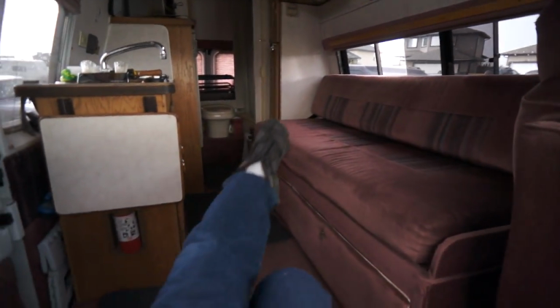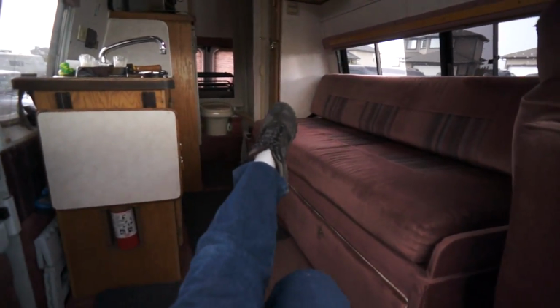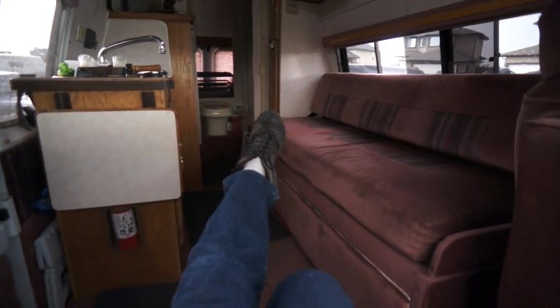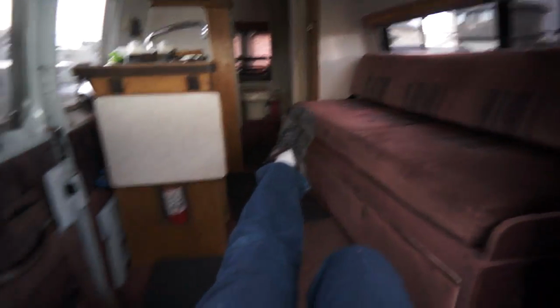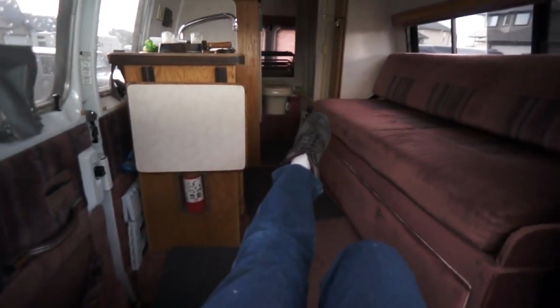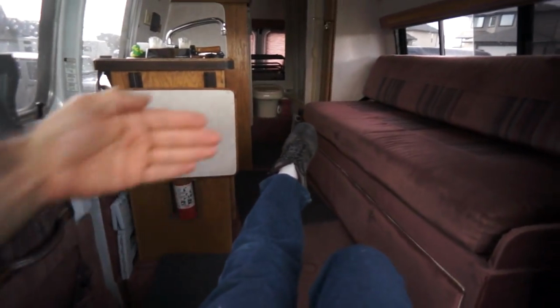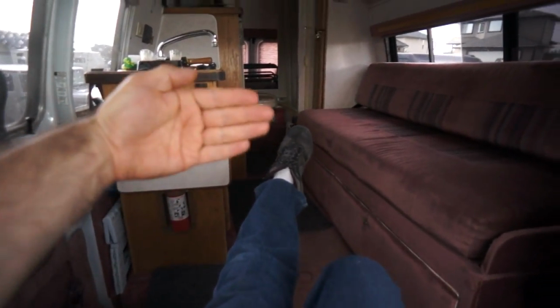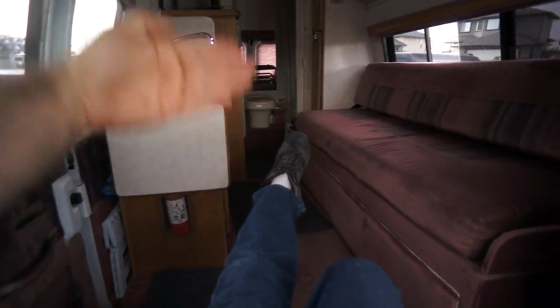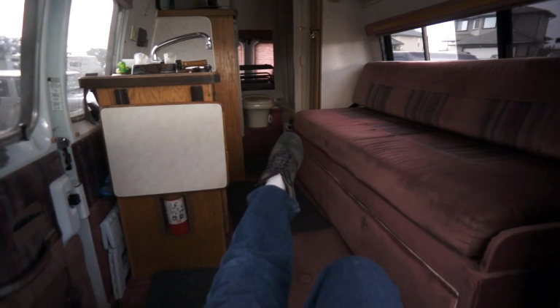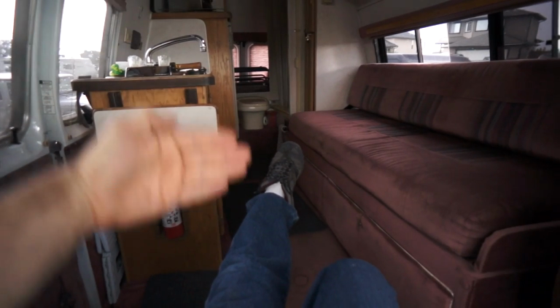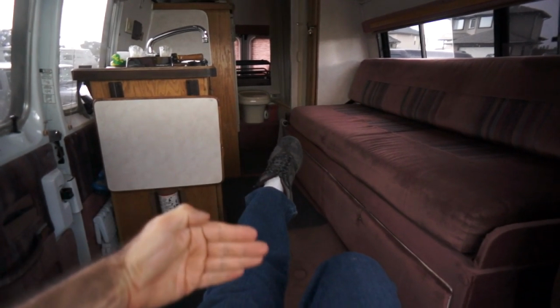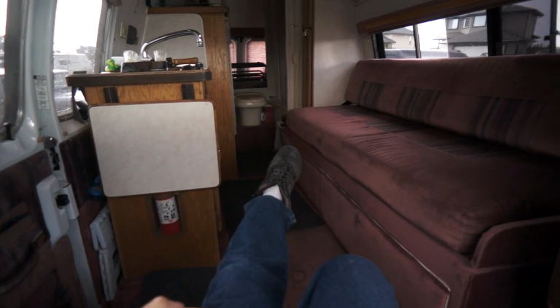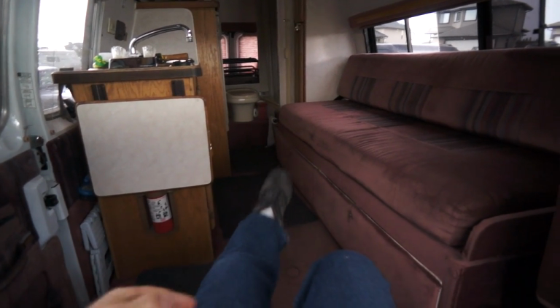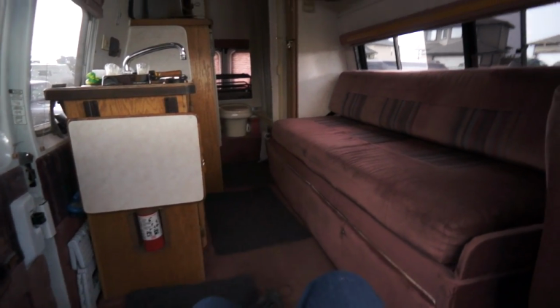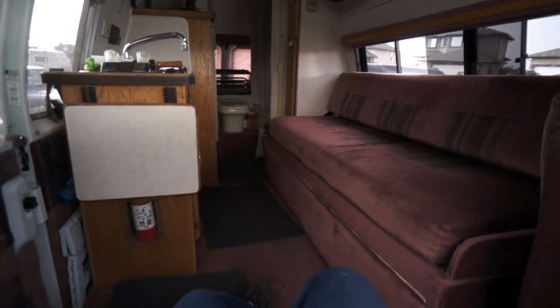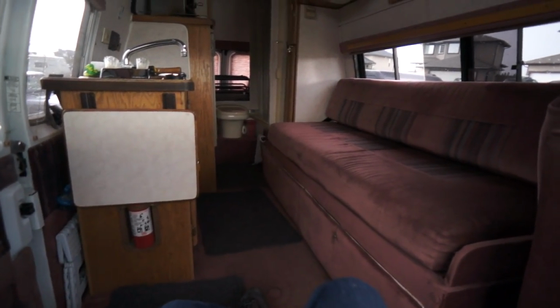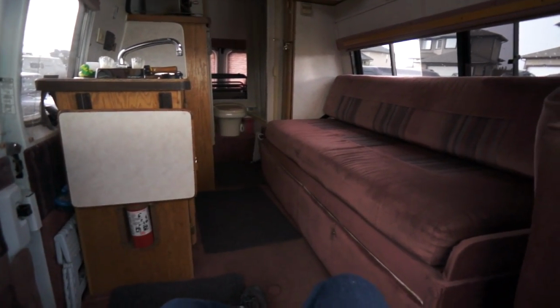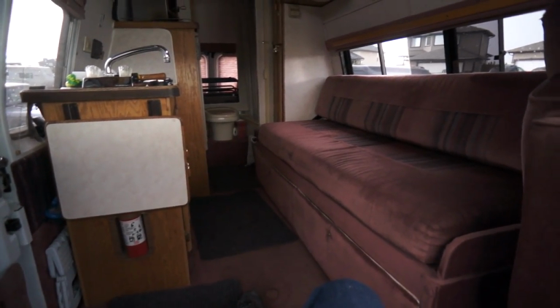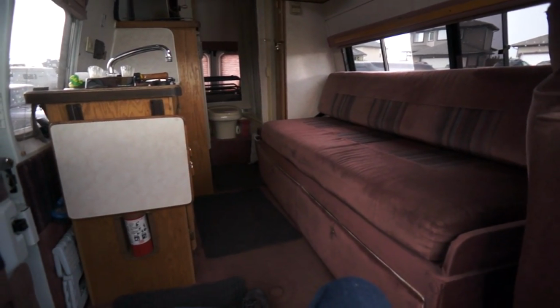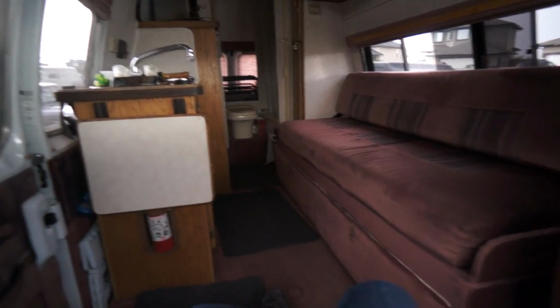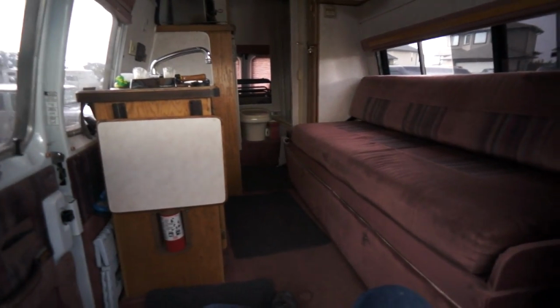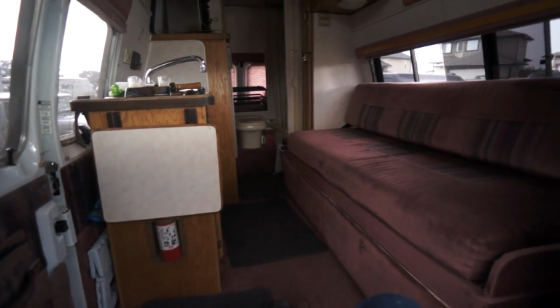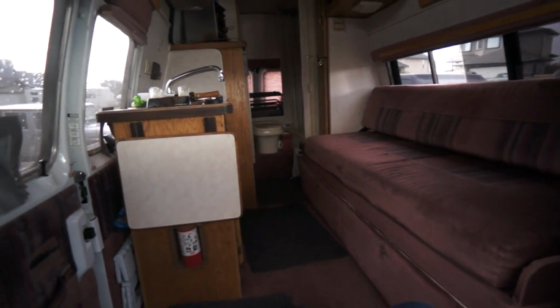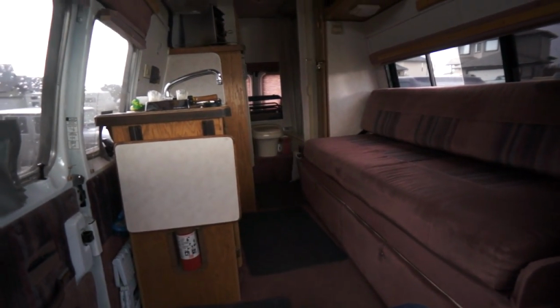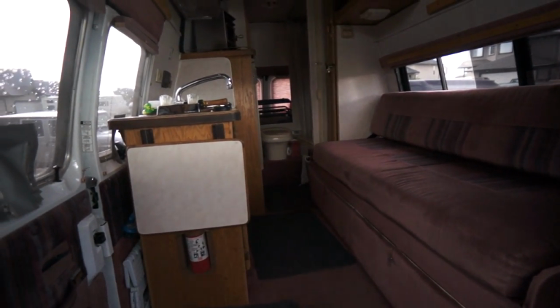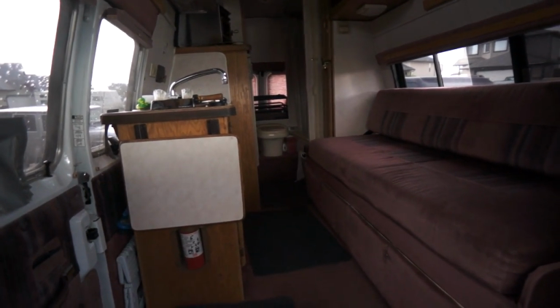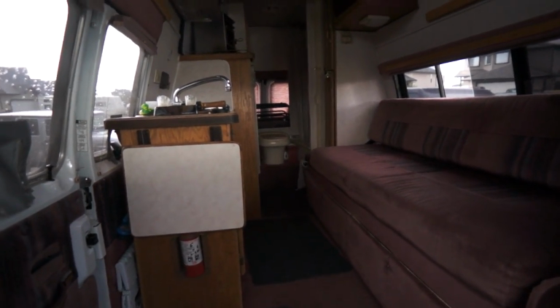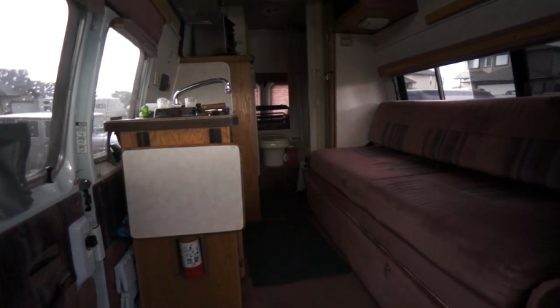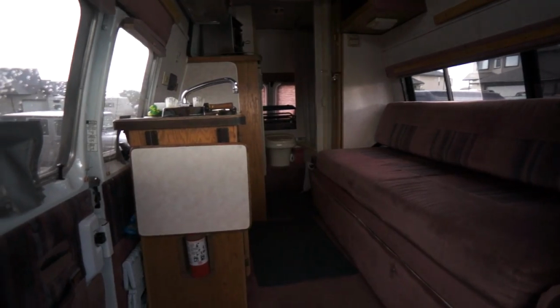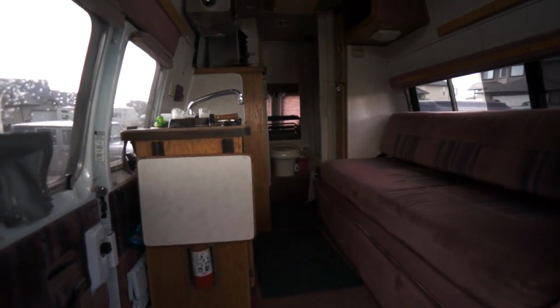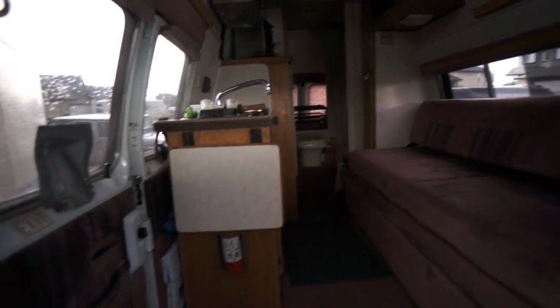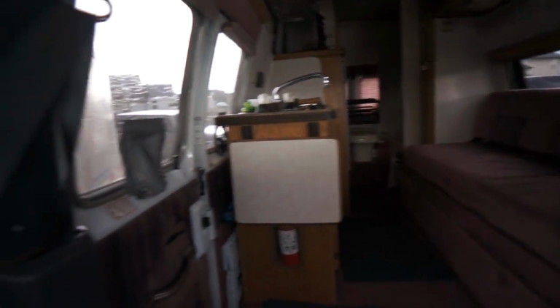Being able to sit in here and put your feet up — this wall would be right here otherwise. It really cuts off a lot of air space, the feeling of space in your van.